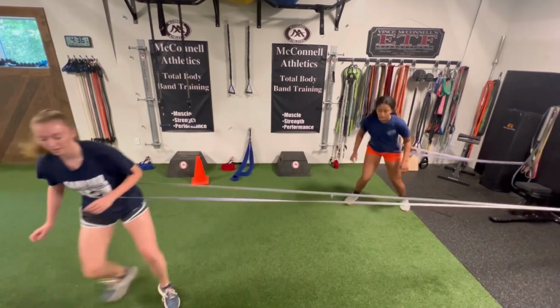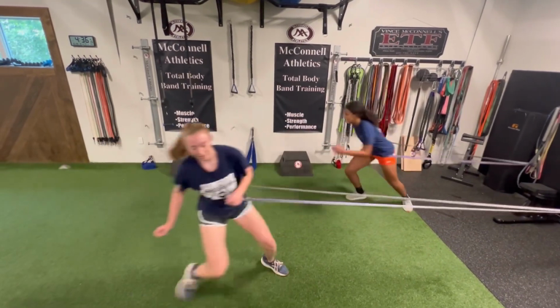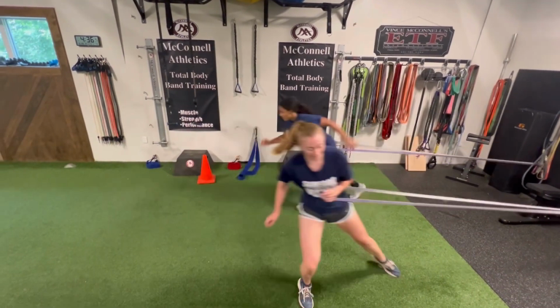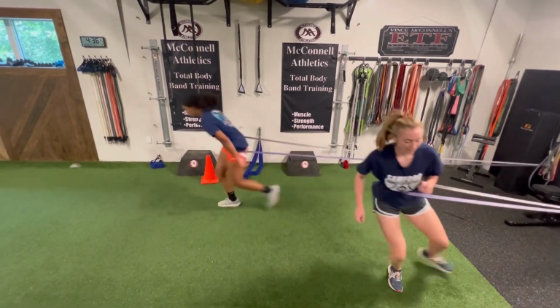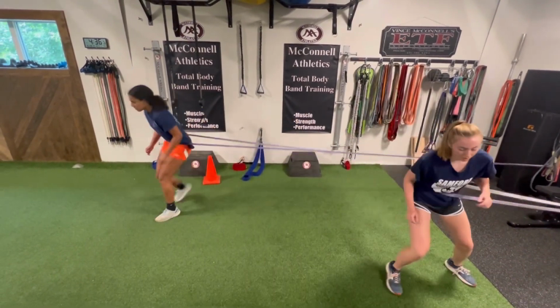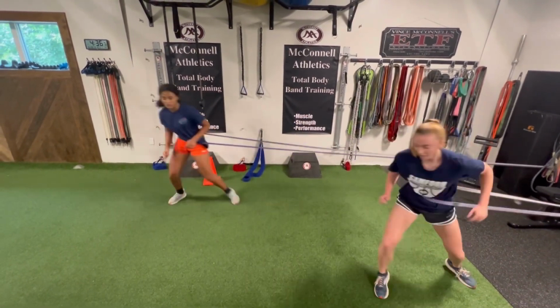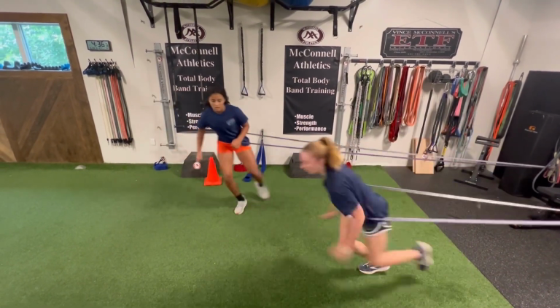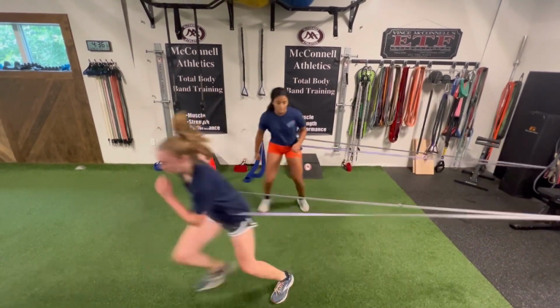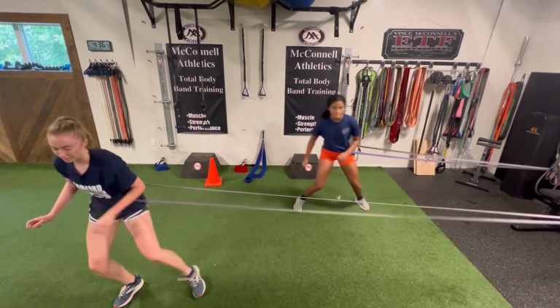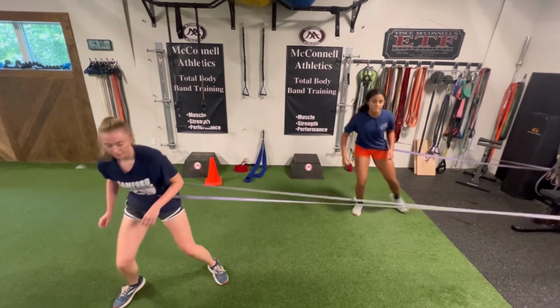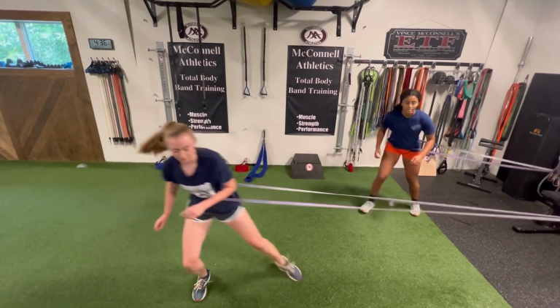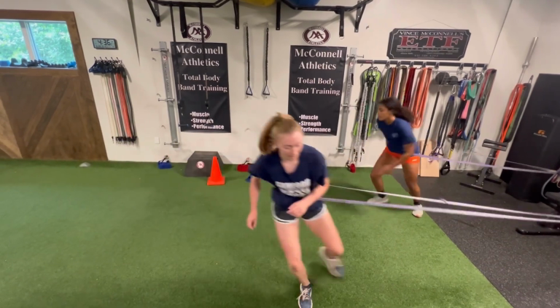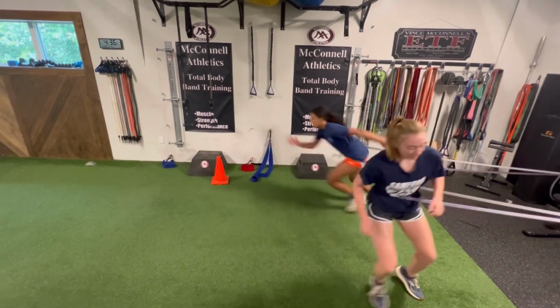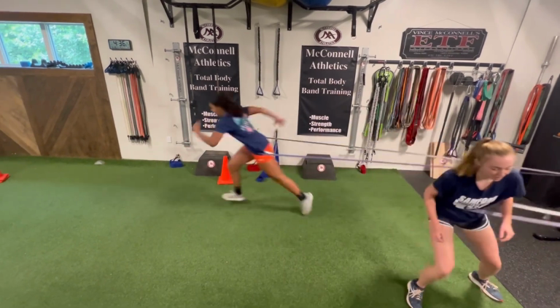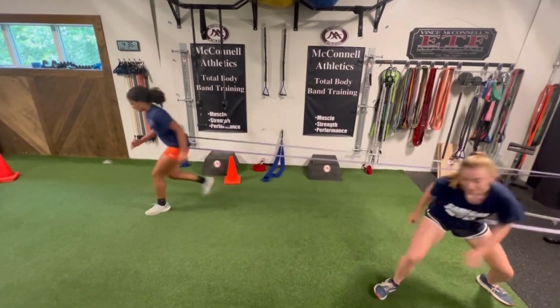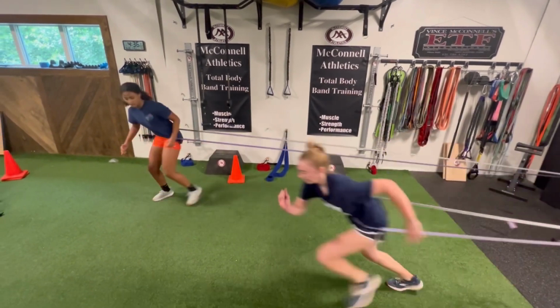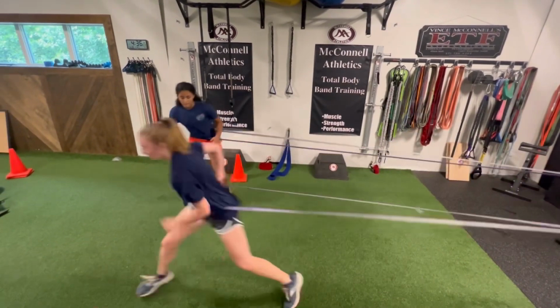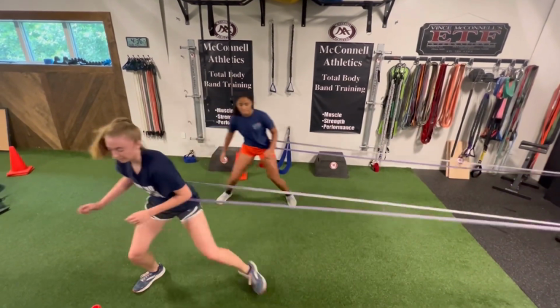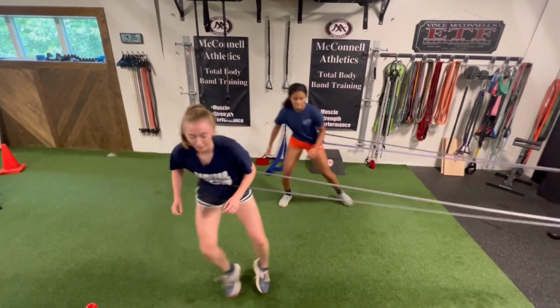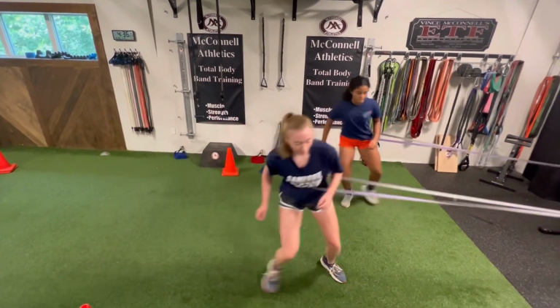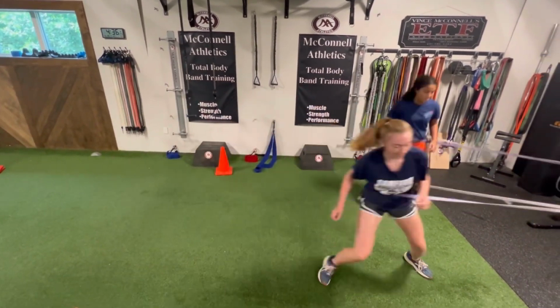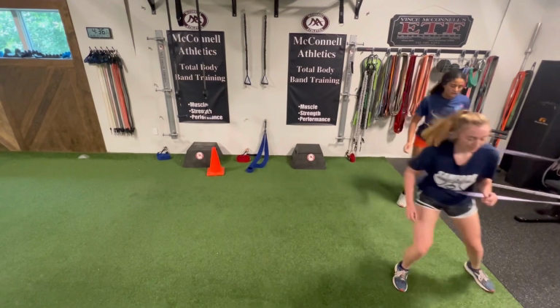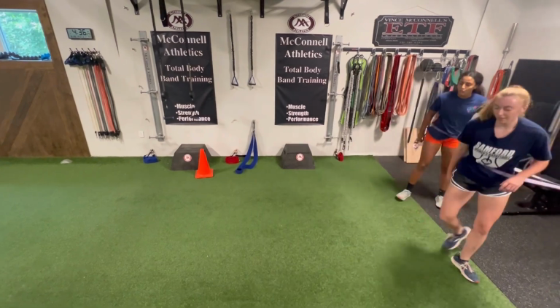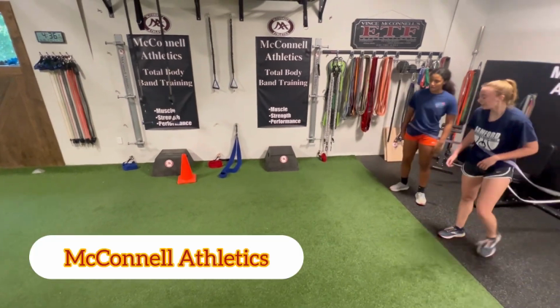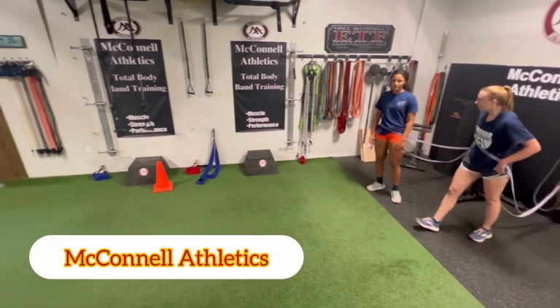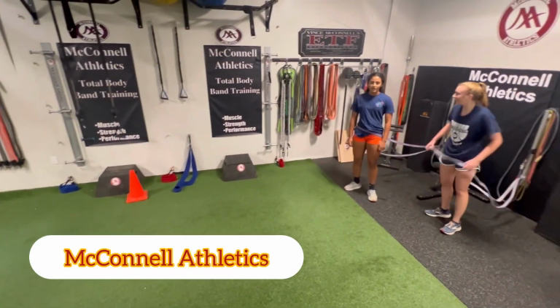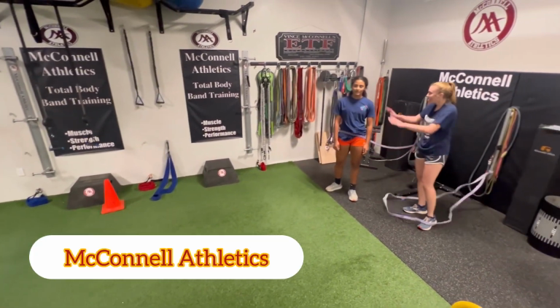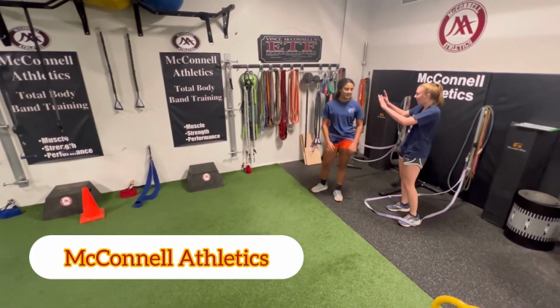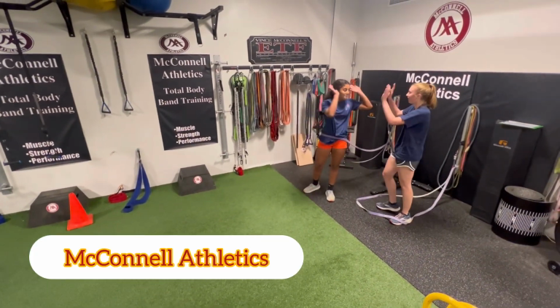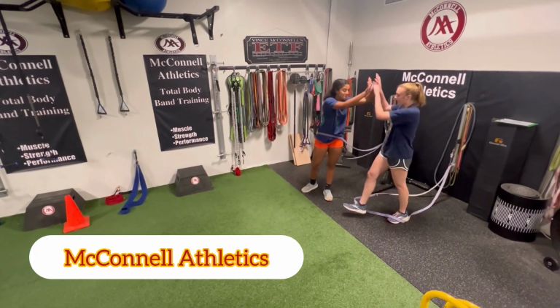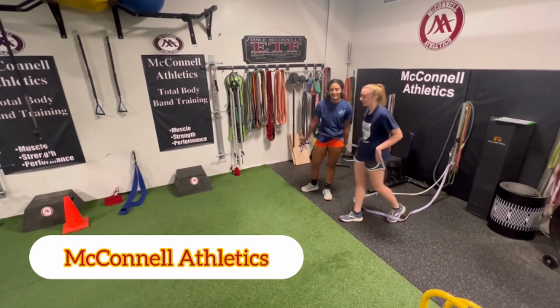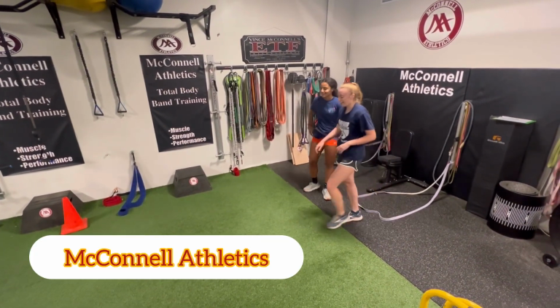Make sure that we're working good sprint mechanics with the arms. You never want to train an athlete like a robot — allow them to find their natural mechanics.